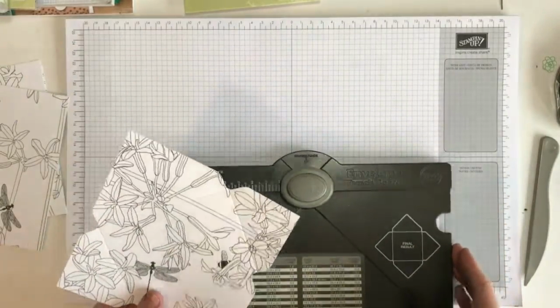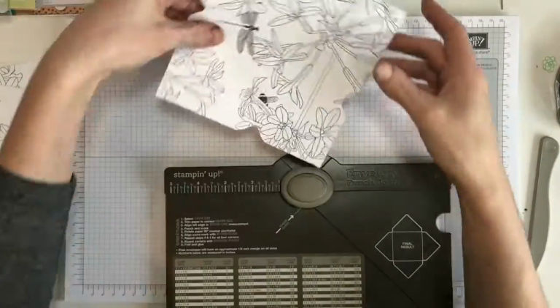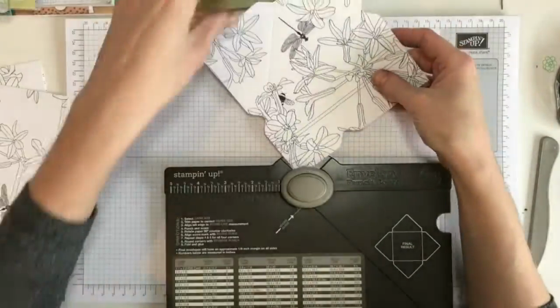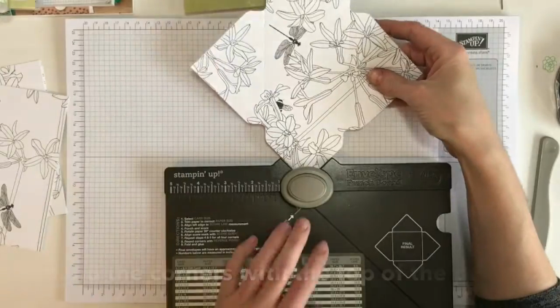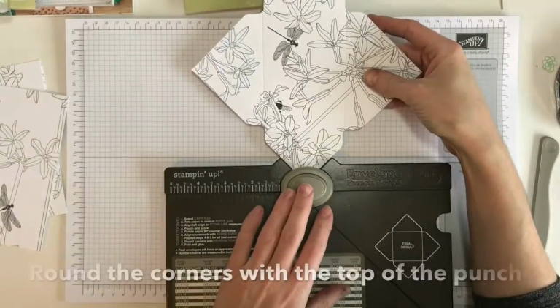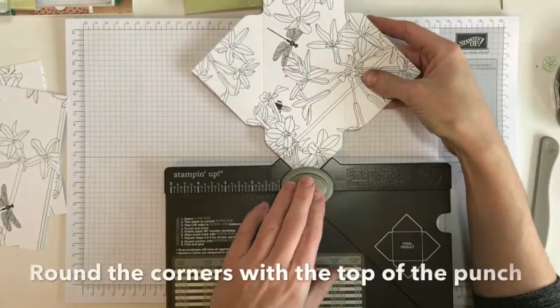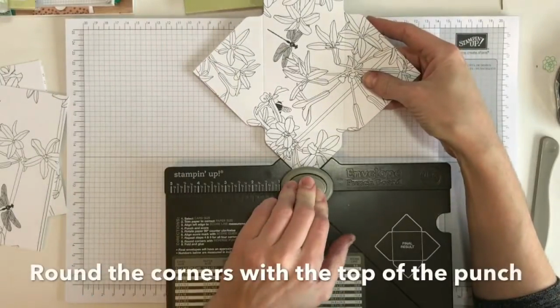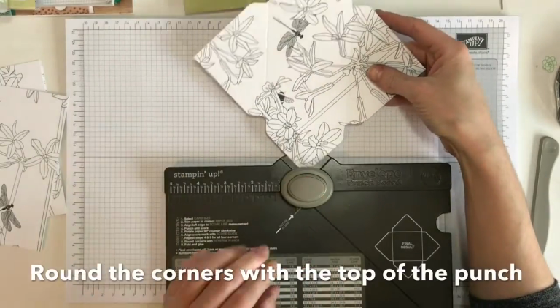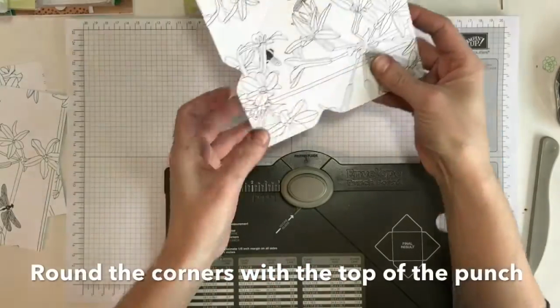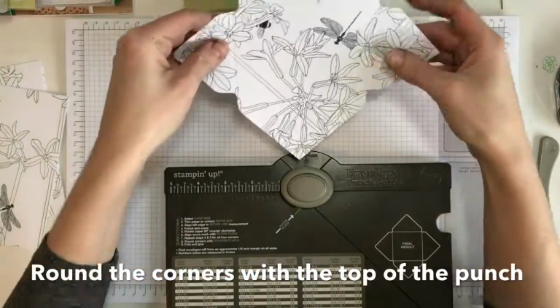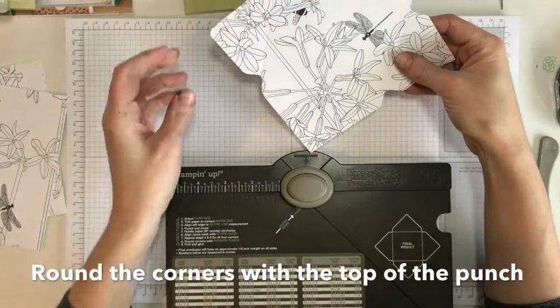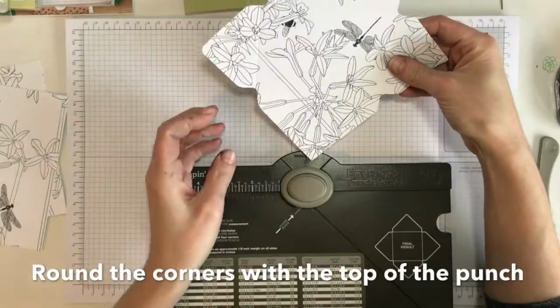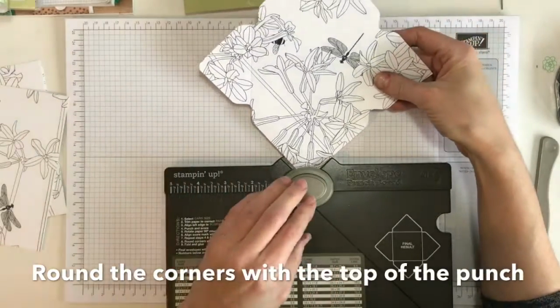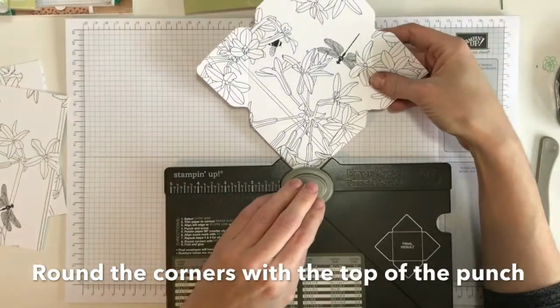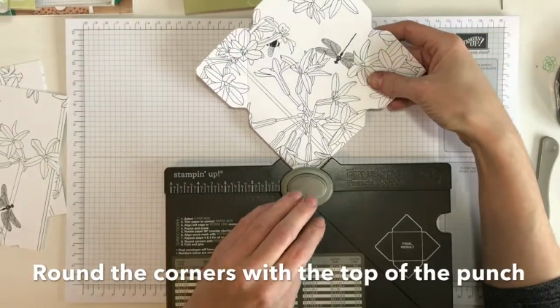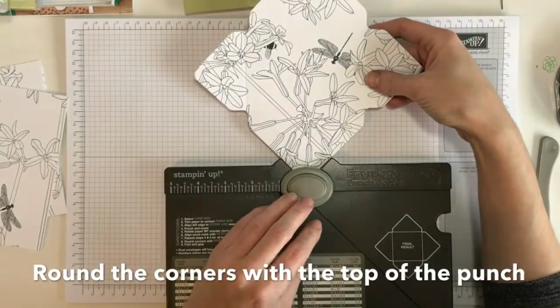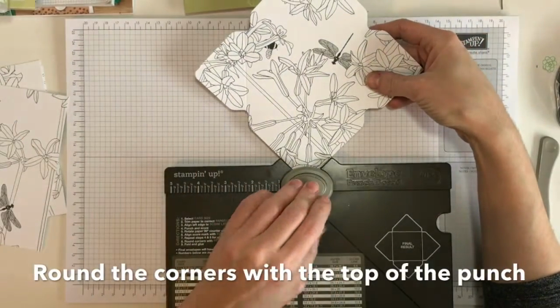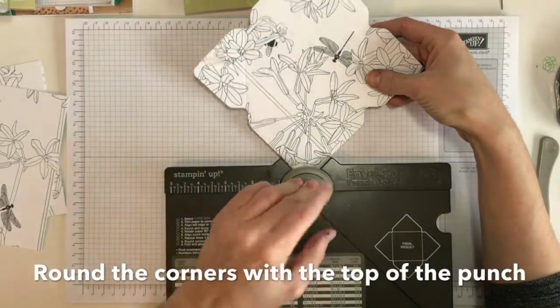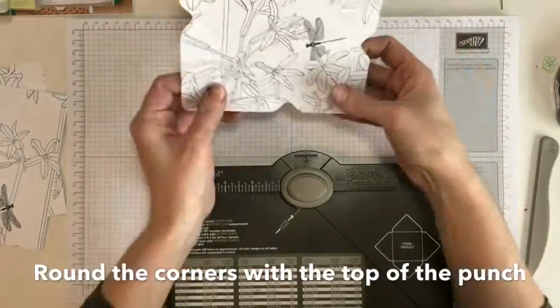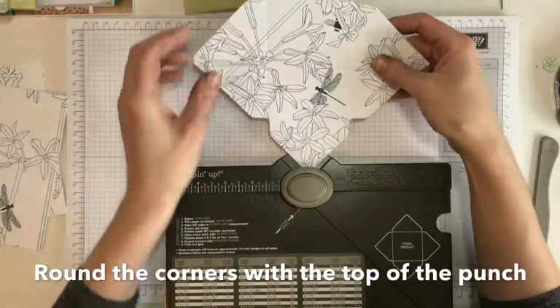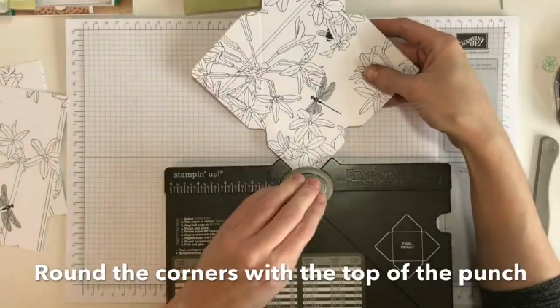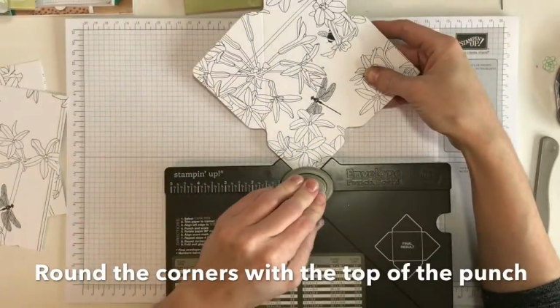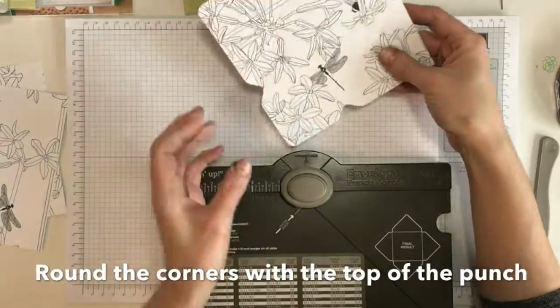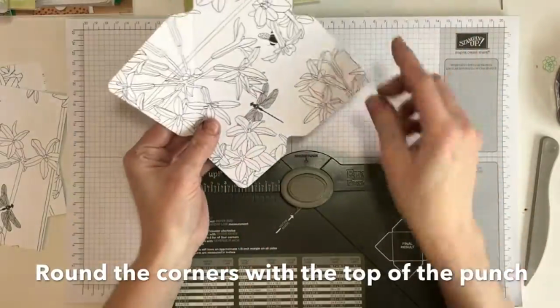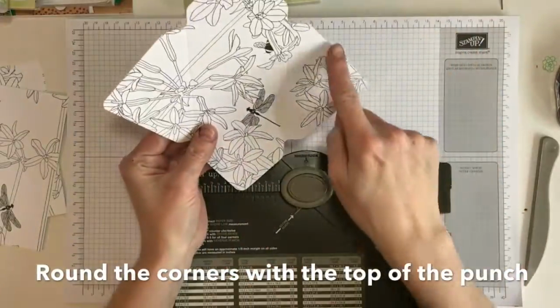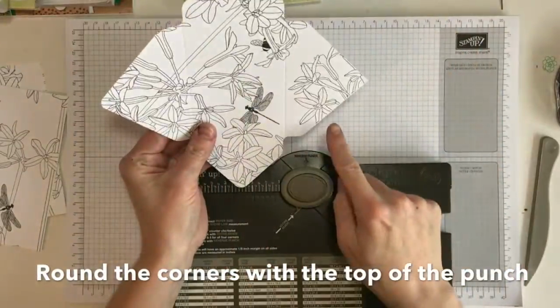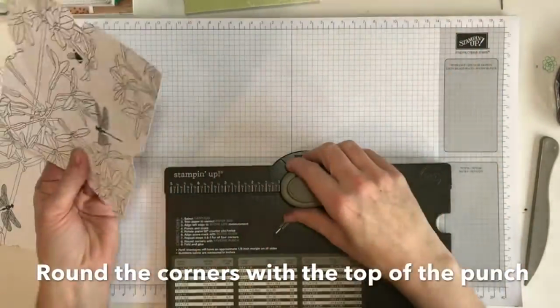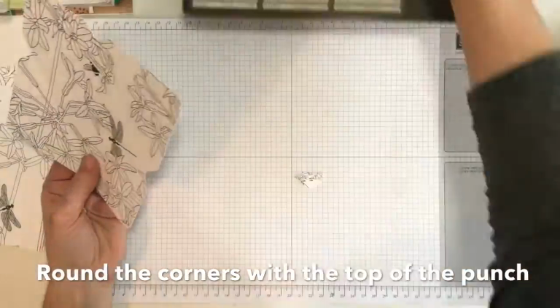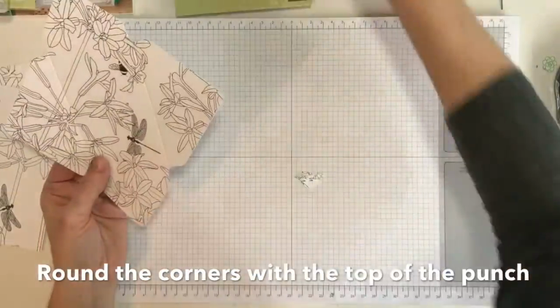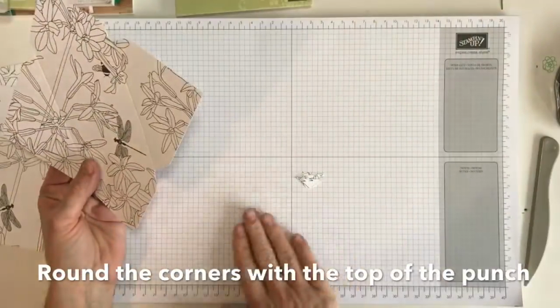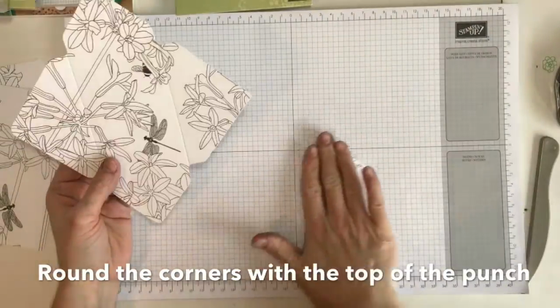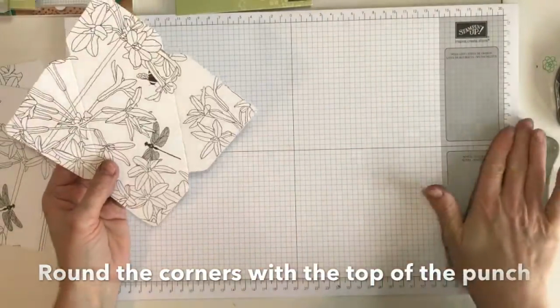If you want to round the corners, just pop them in the top and punch down, just the same as before. I usually just do the three sides, and then I want to trim this flap here to make it kind of like a standard envelope.